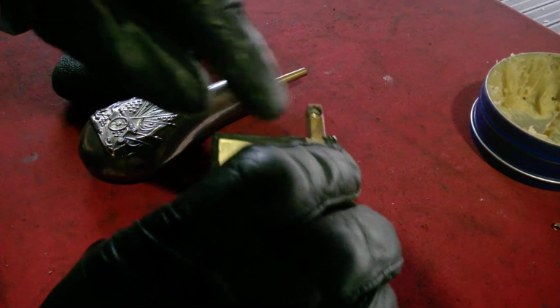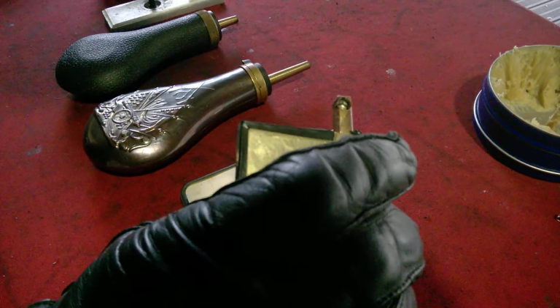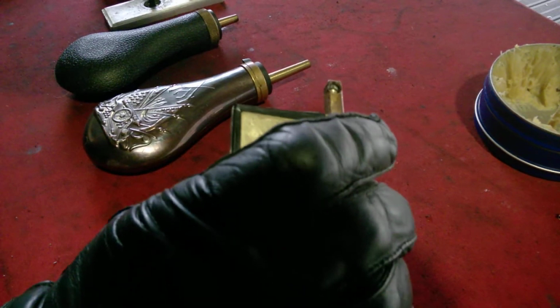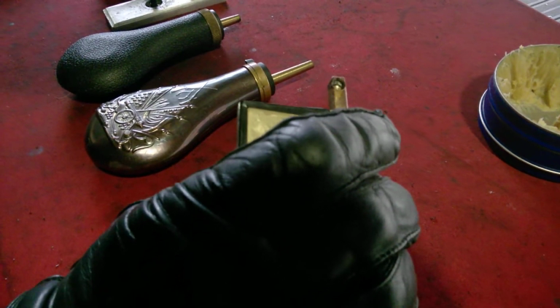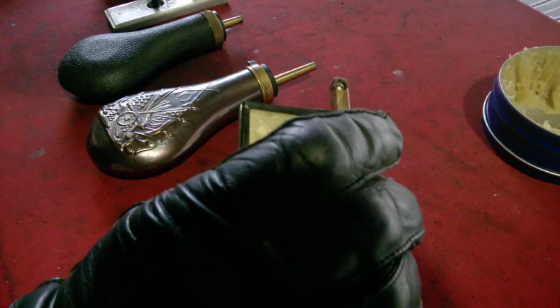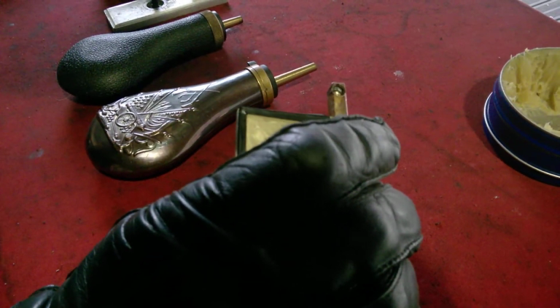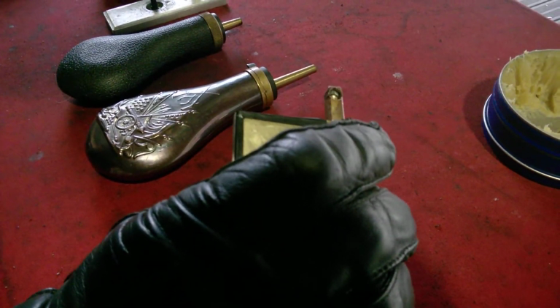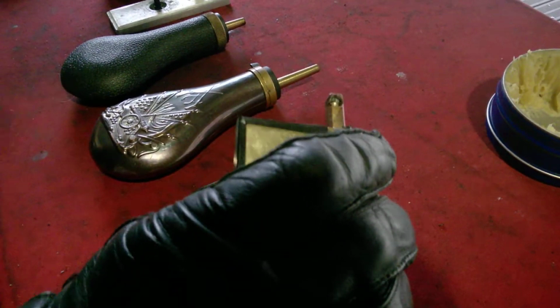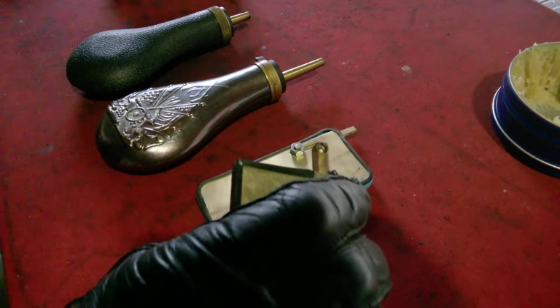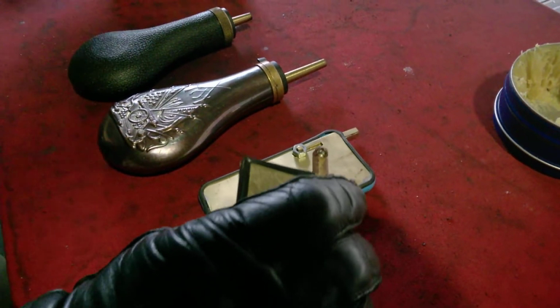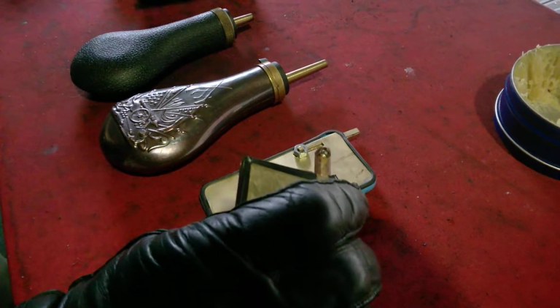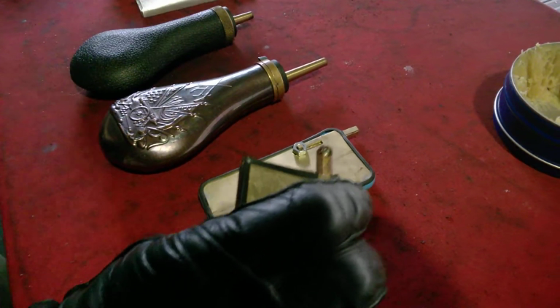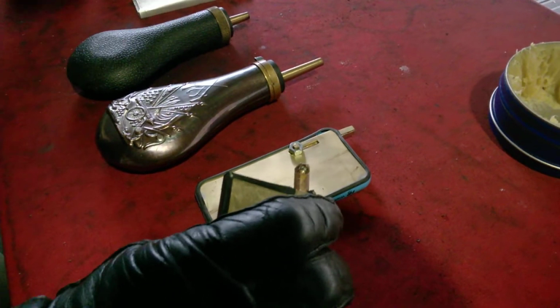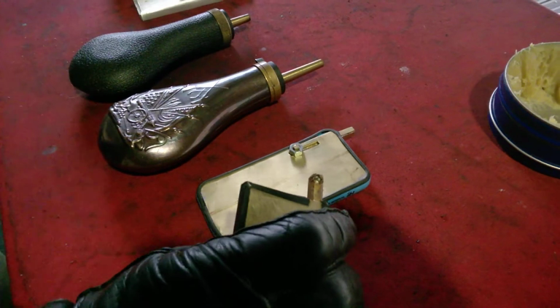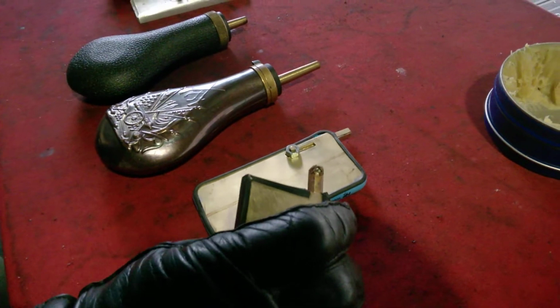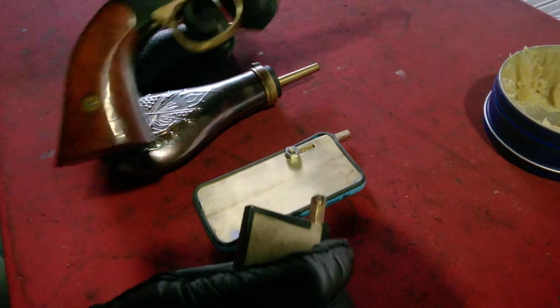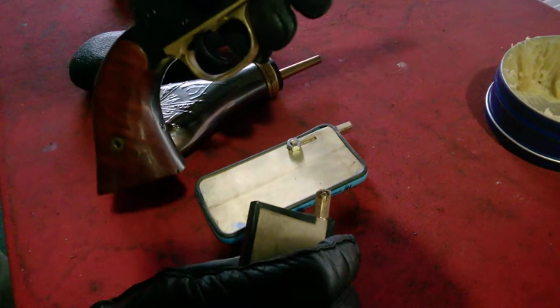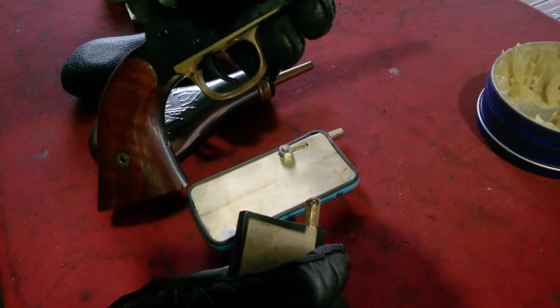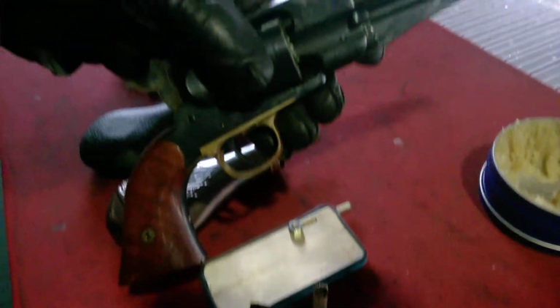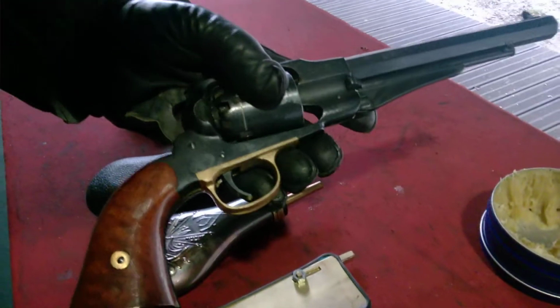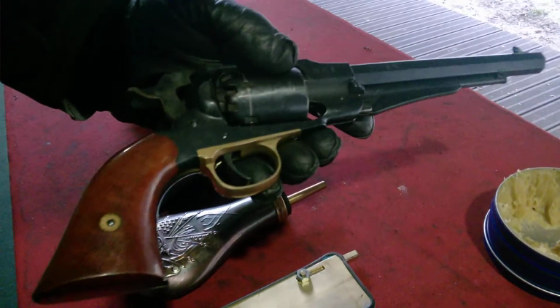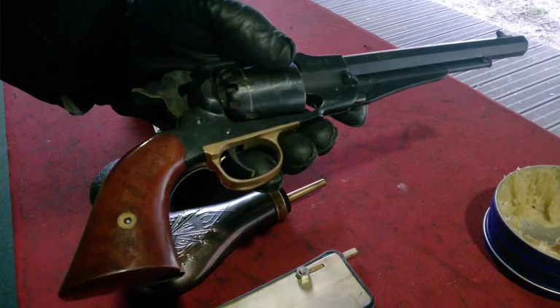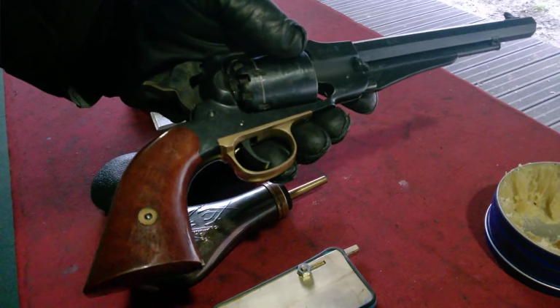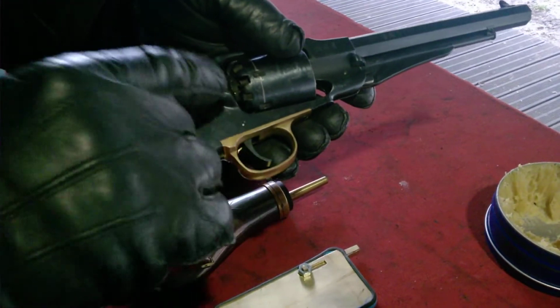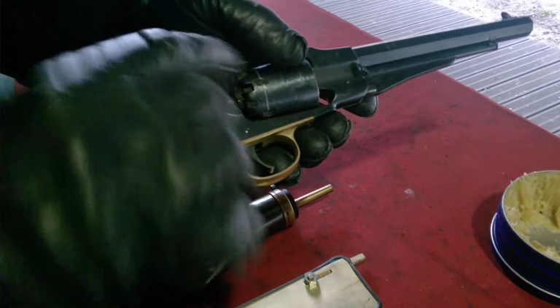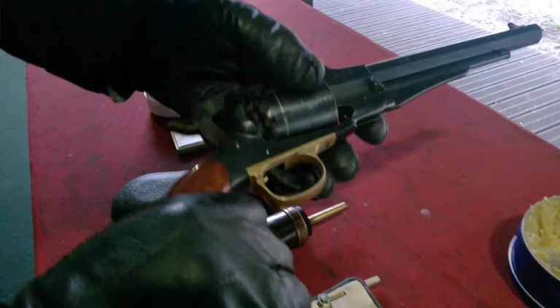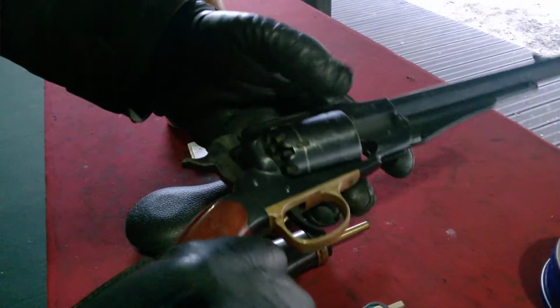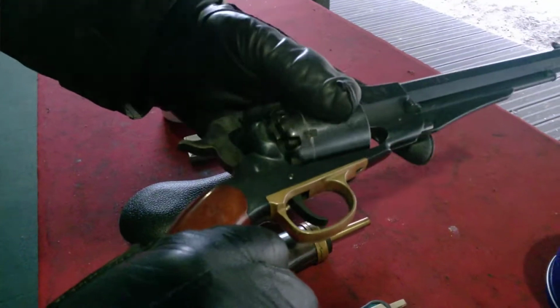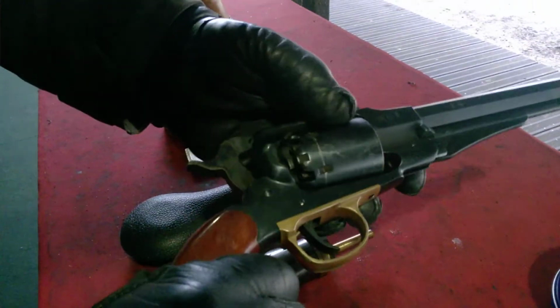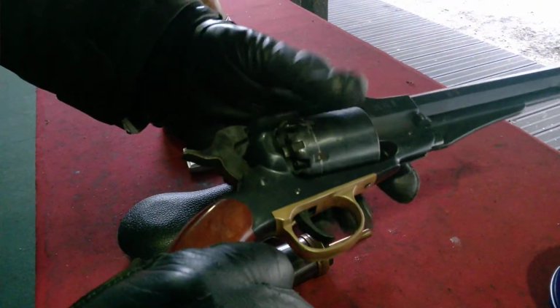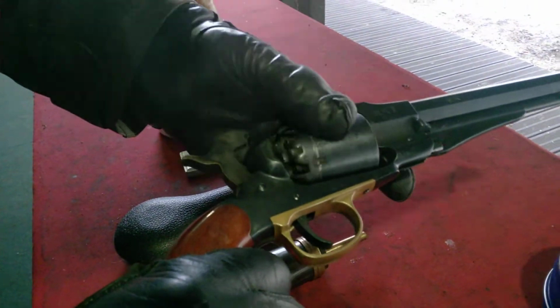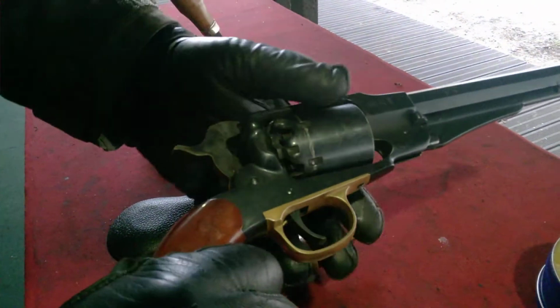Now if you would like to load the Remington, here we are. This is the preloaded Remington New Army. There are no primers on the nipples at this moment.